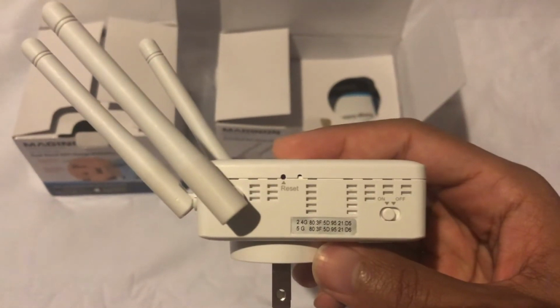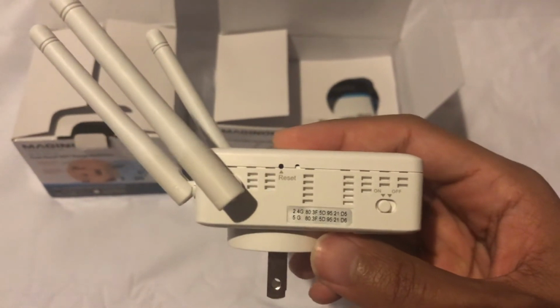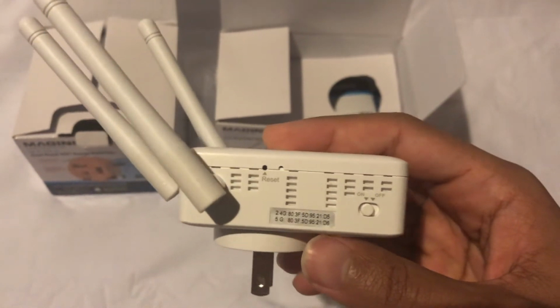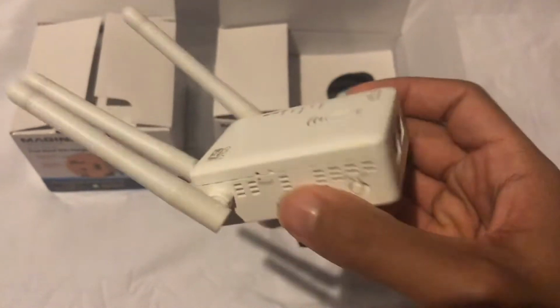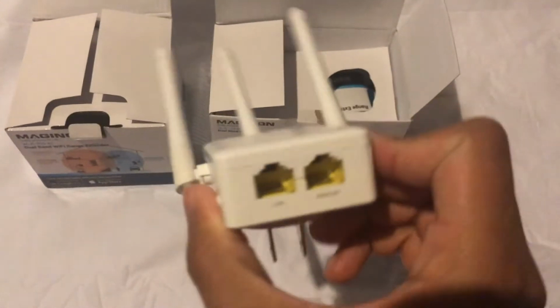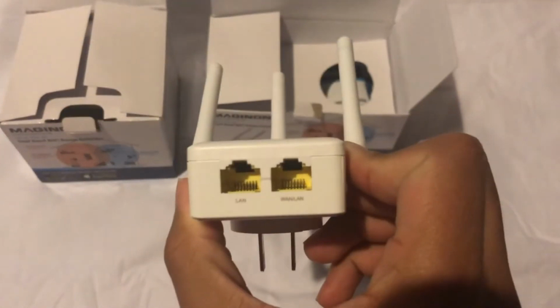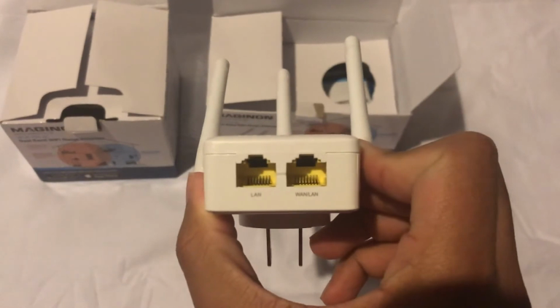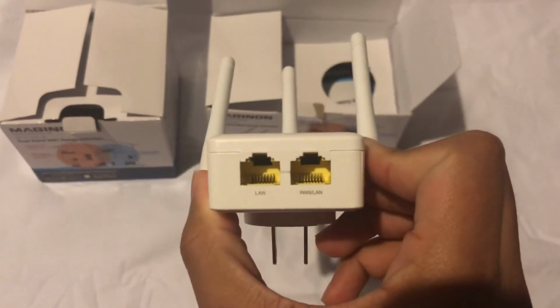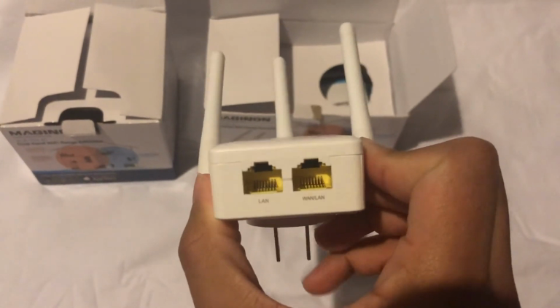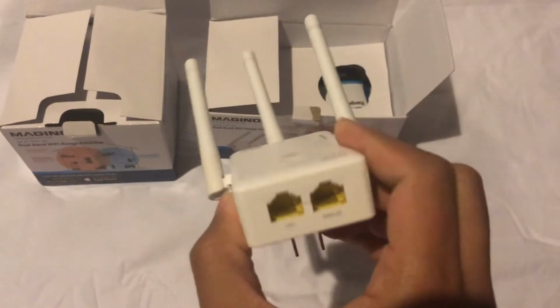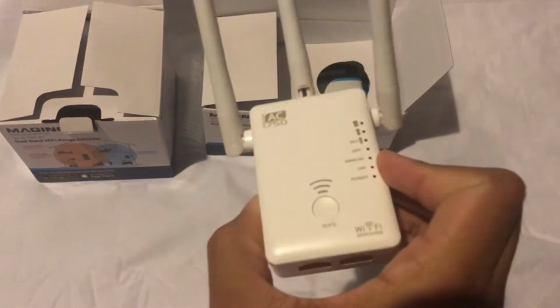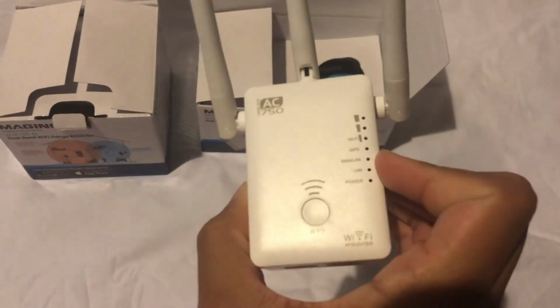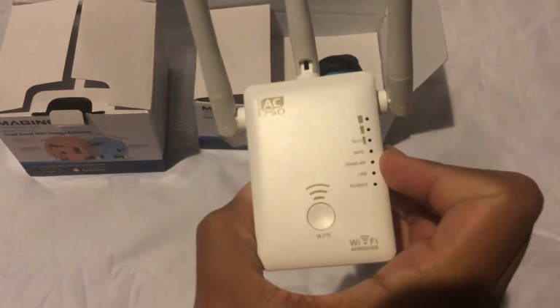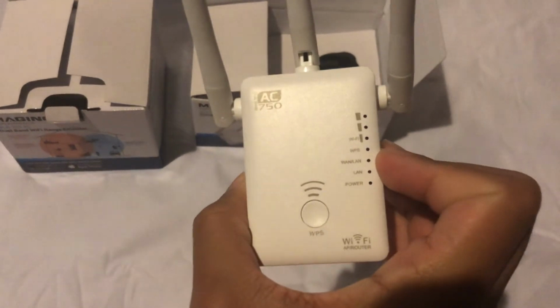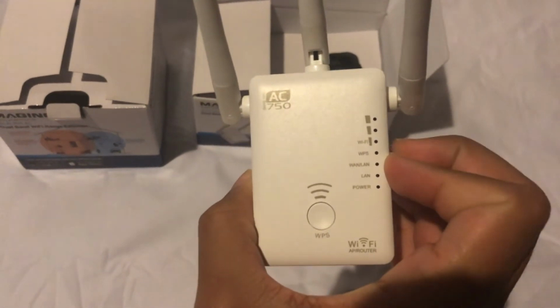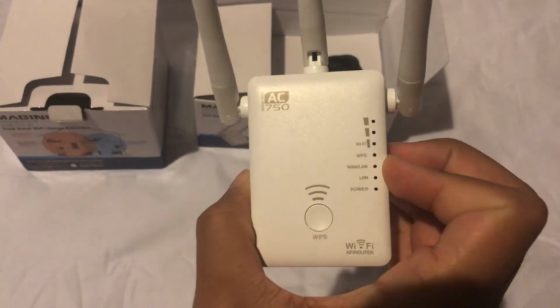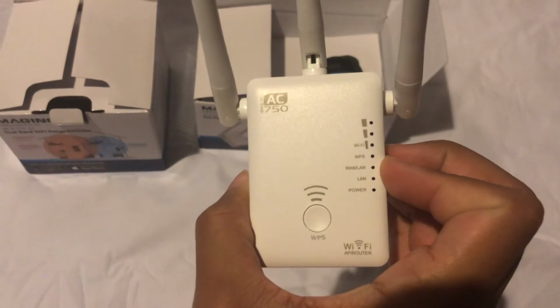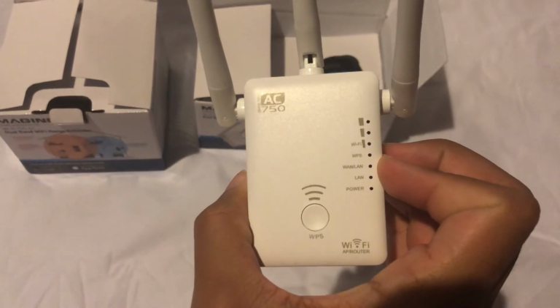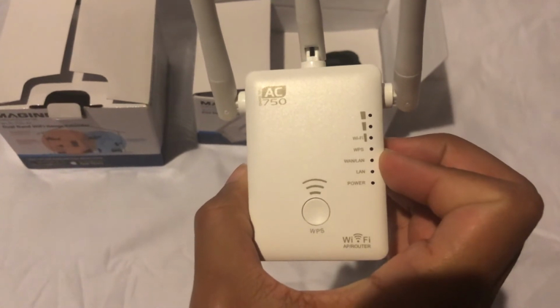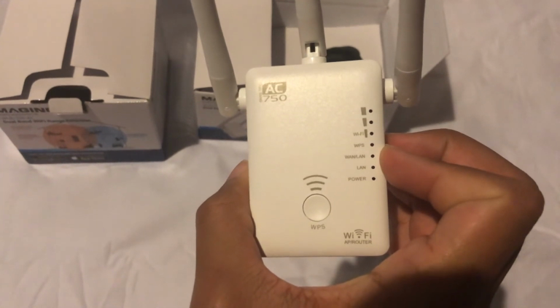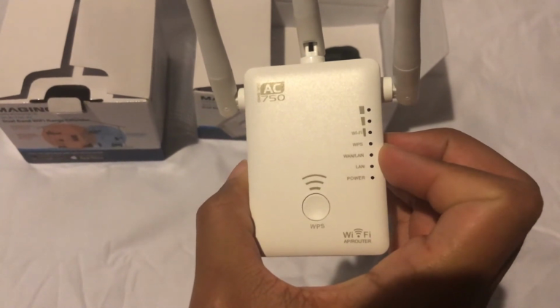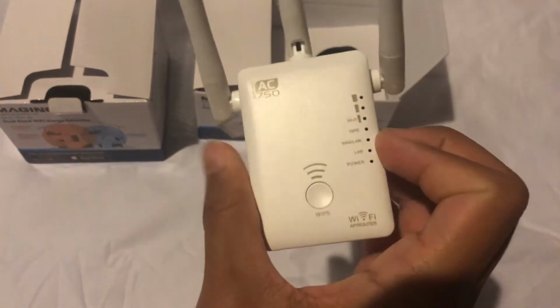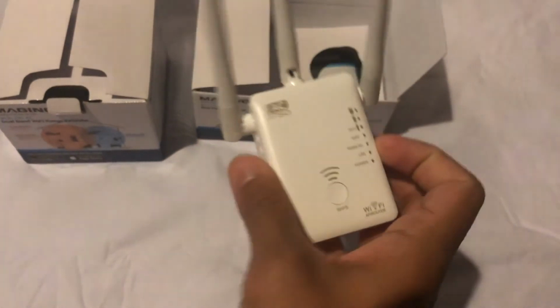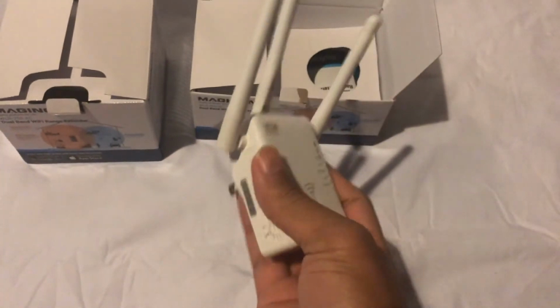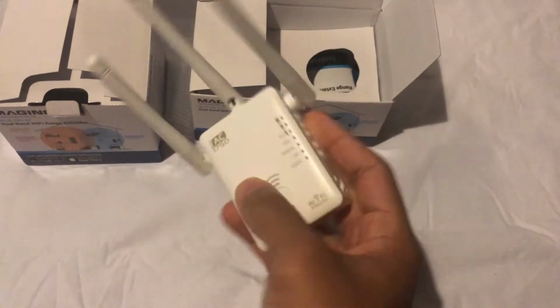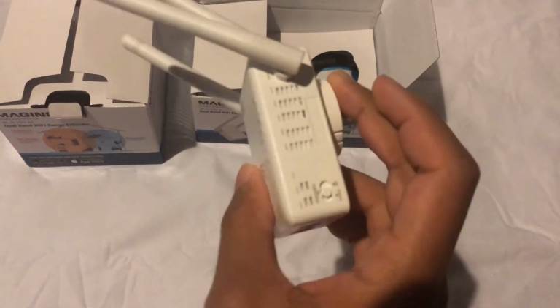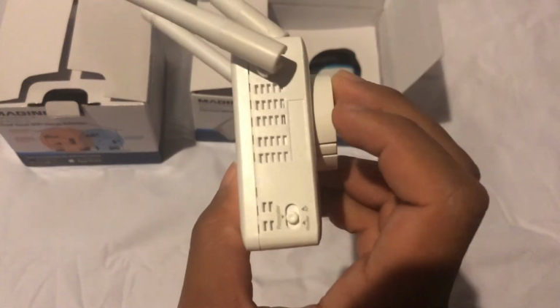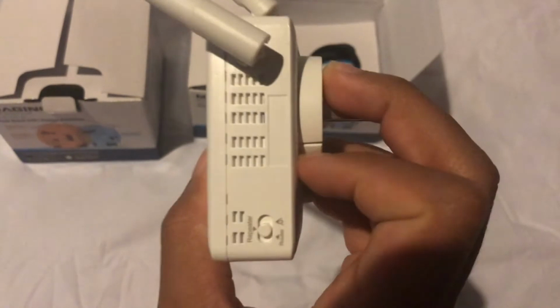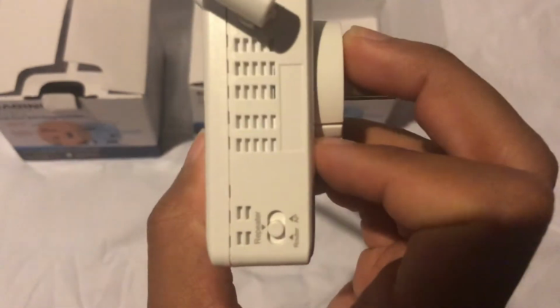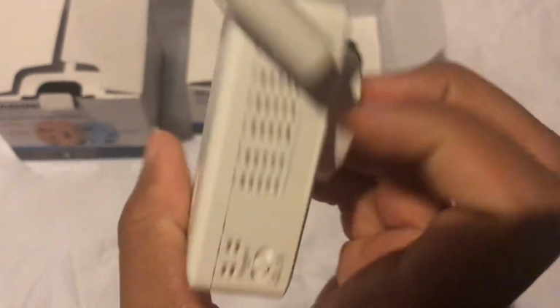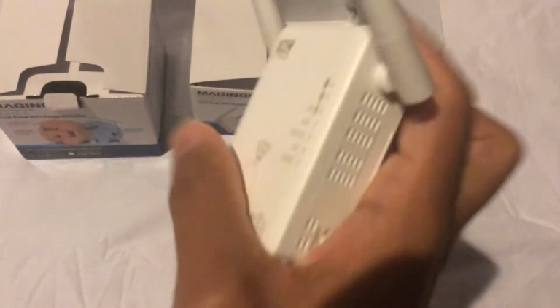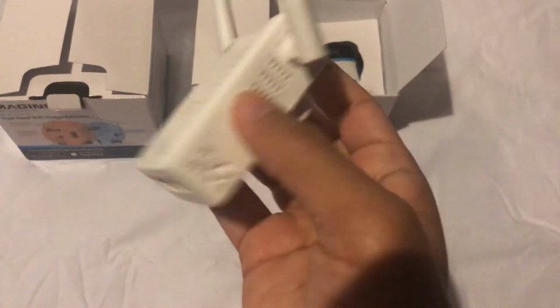On the left side you have the reset button and the on/off switch. Underneath you have the ethernet jacks. On the front you have the WPS button, as well as indicators on the right side that show the extender is working.